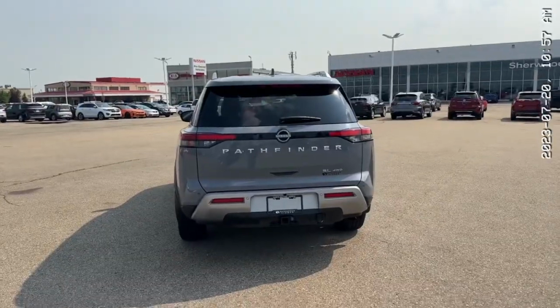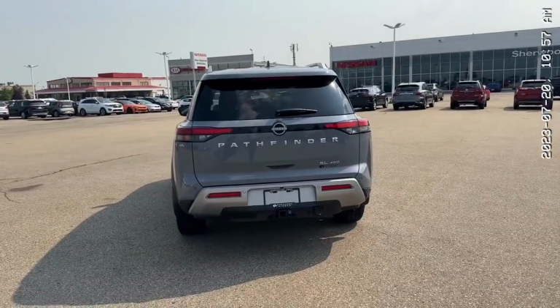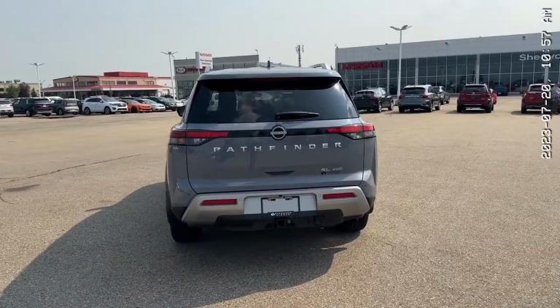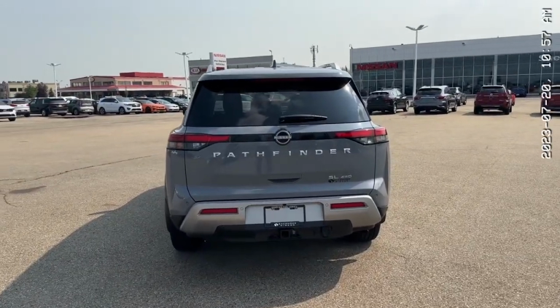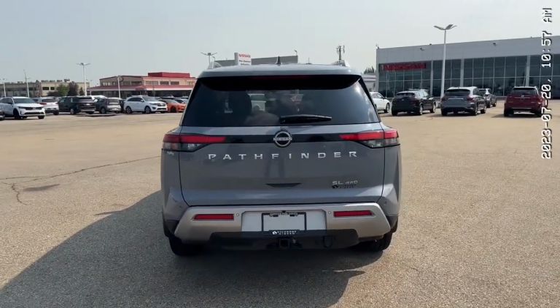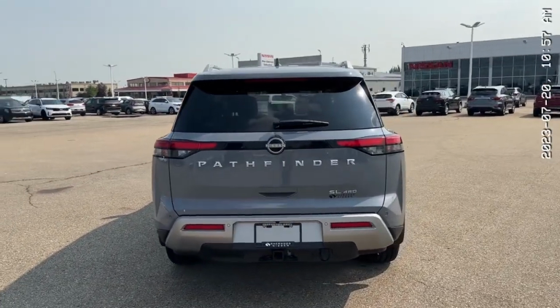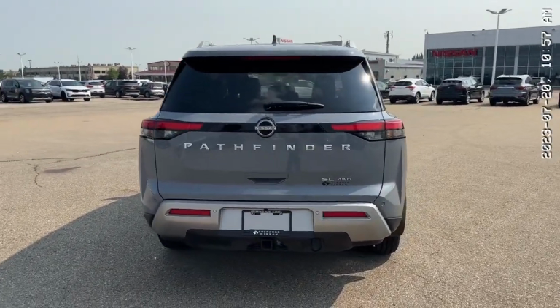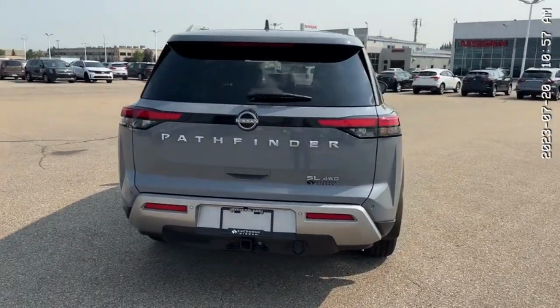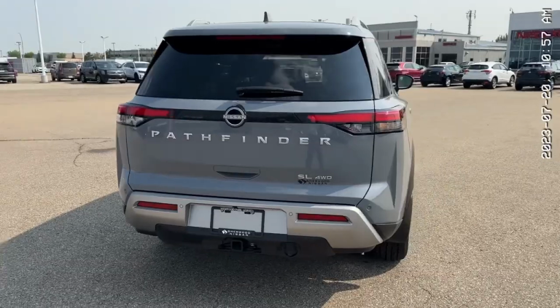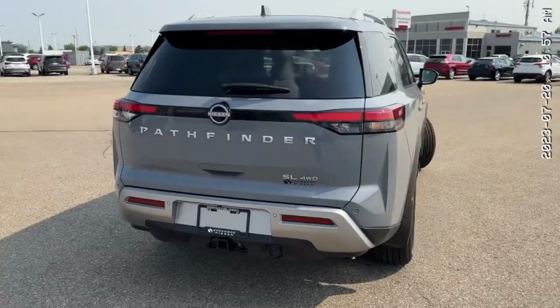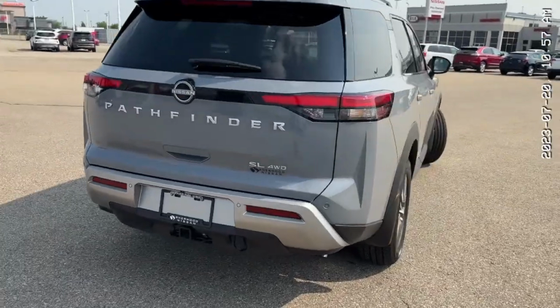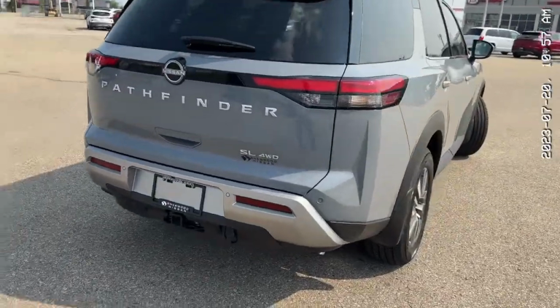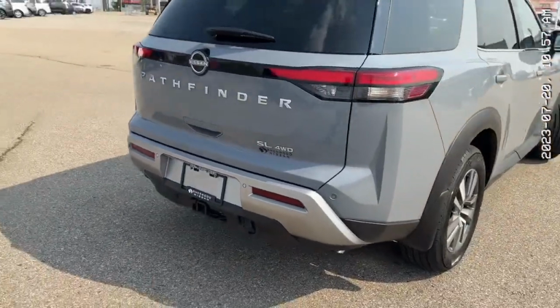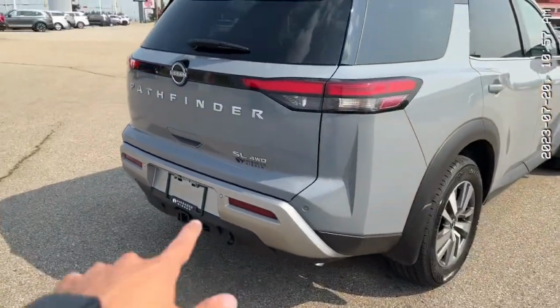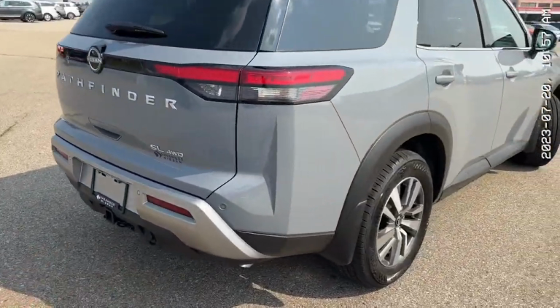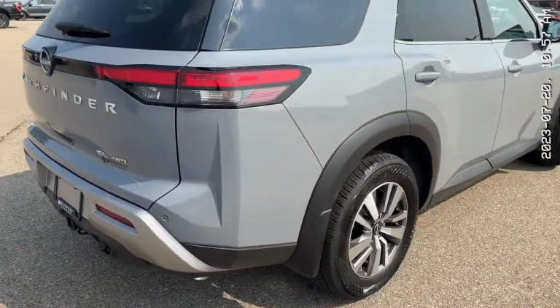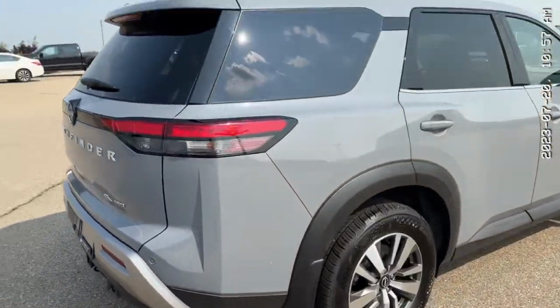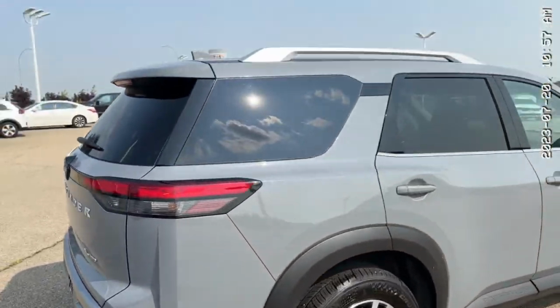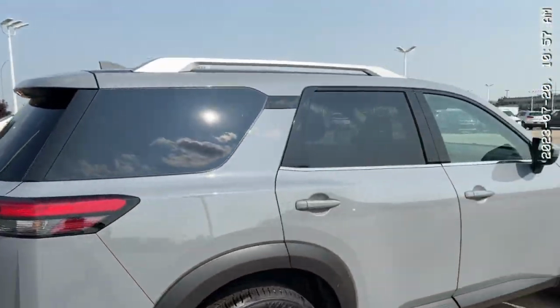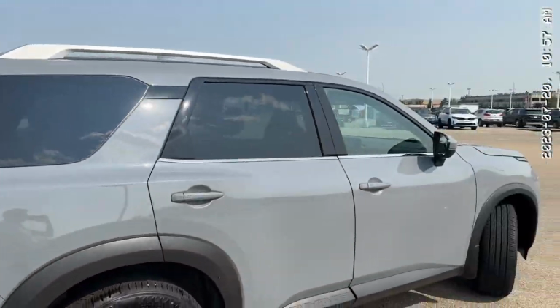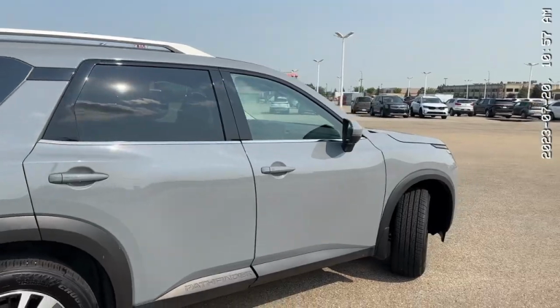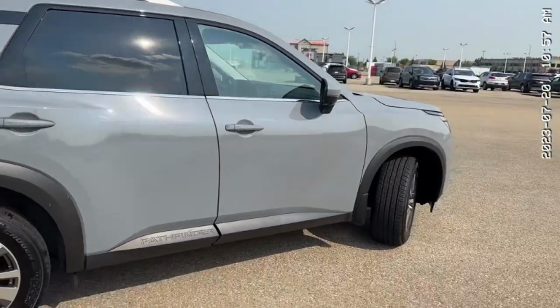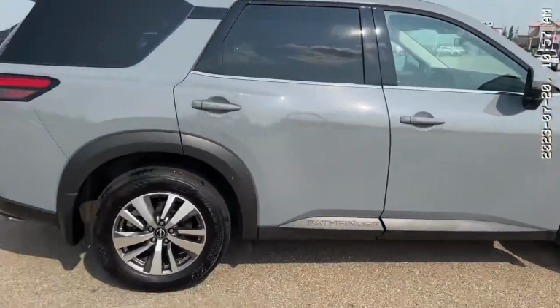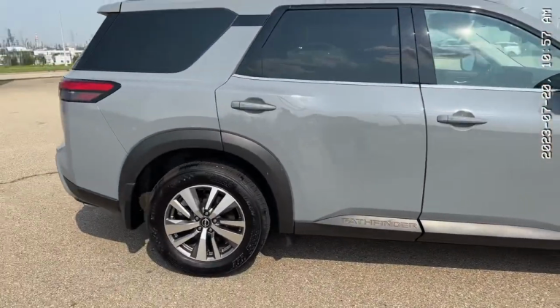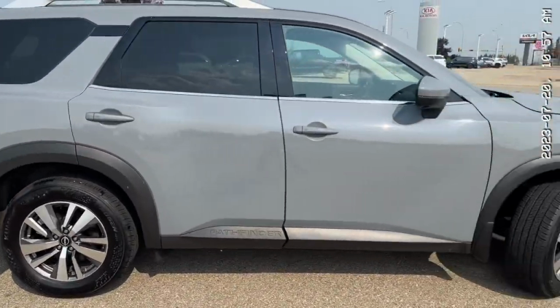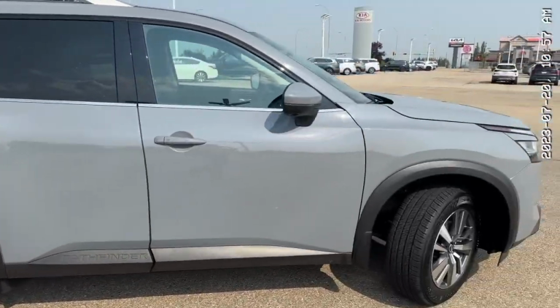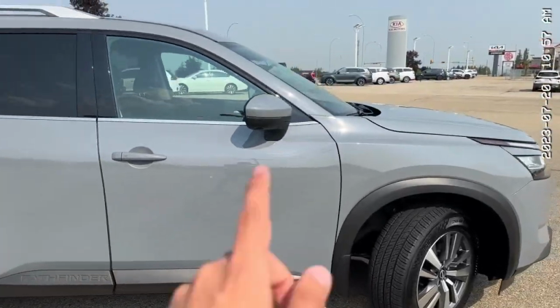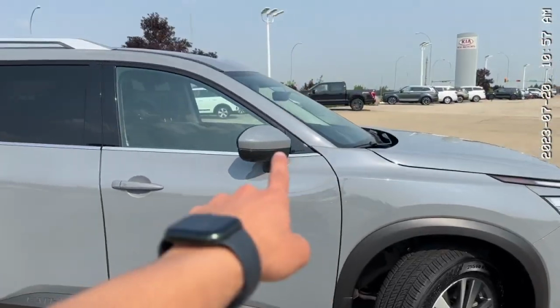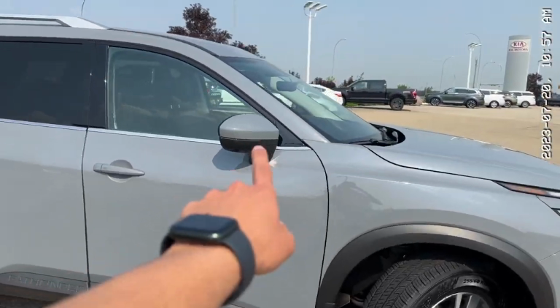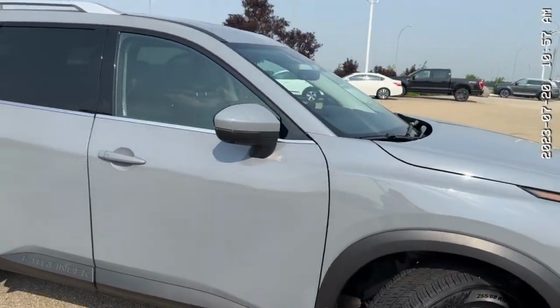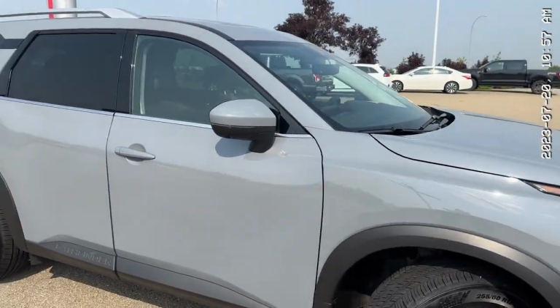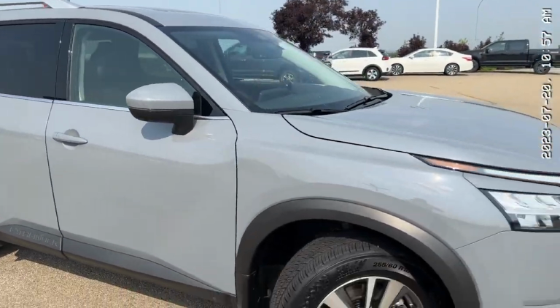As we start at the back, it's an absolutely amazing looking SUV. You have backup sensors with emergency braking, and your hitch and wiring already built in. Beautiful lines all across, and keyless entry for every door.